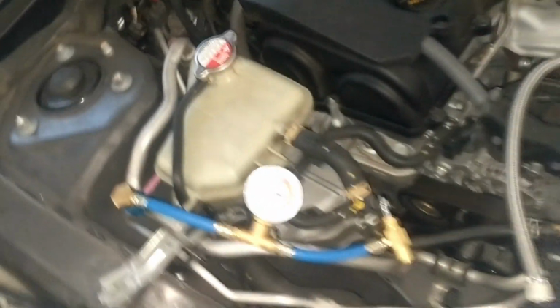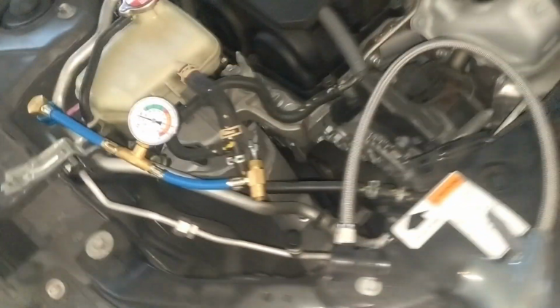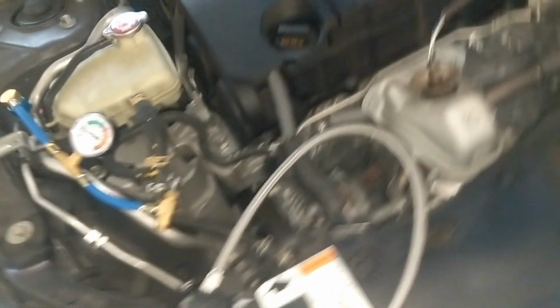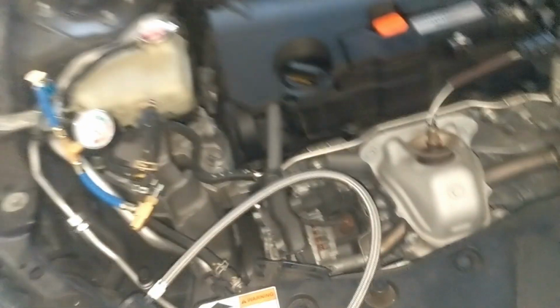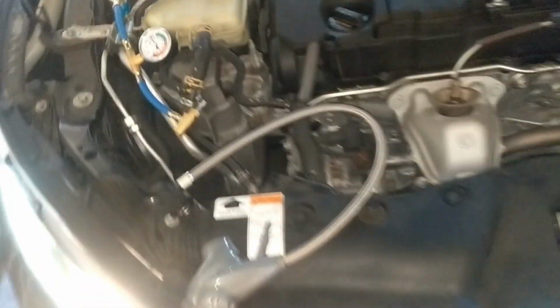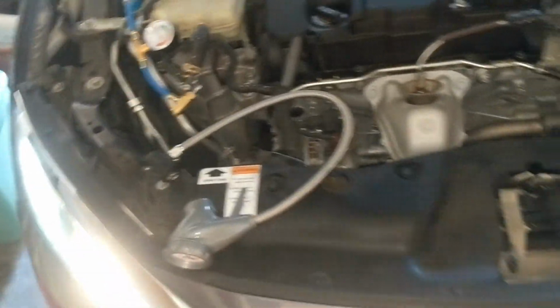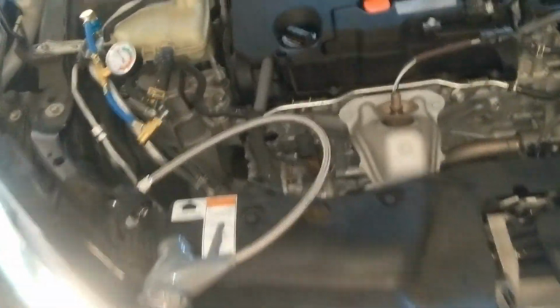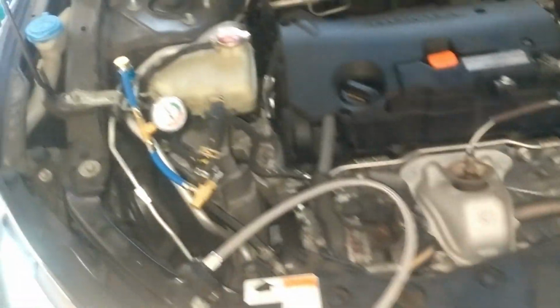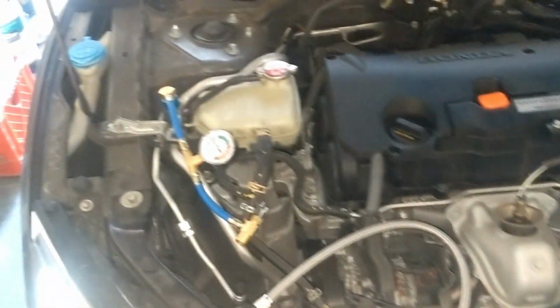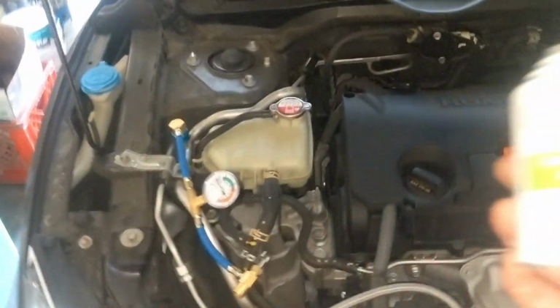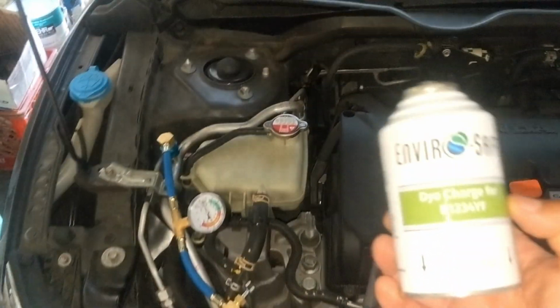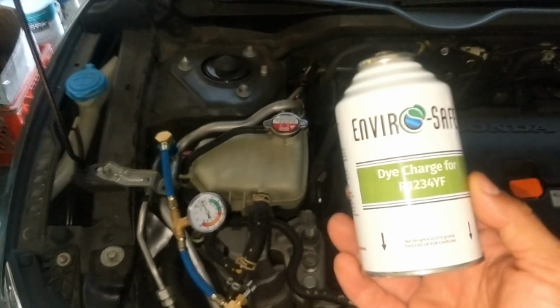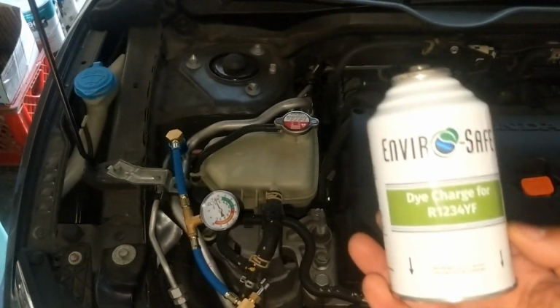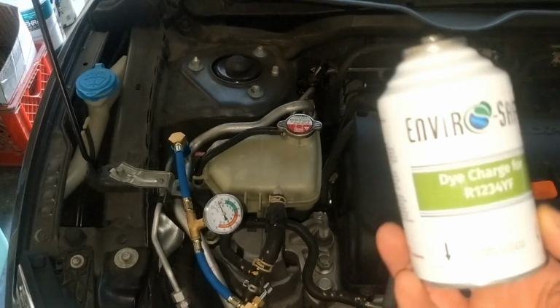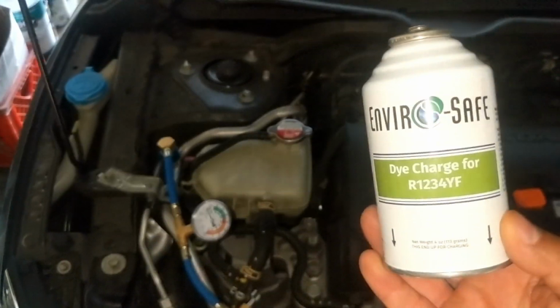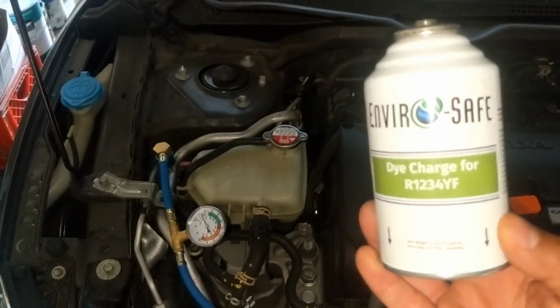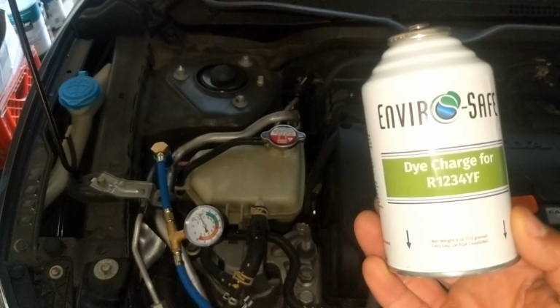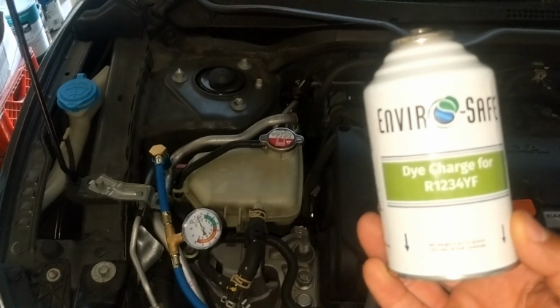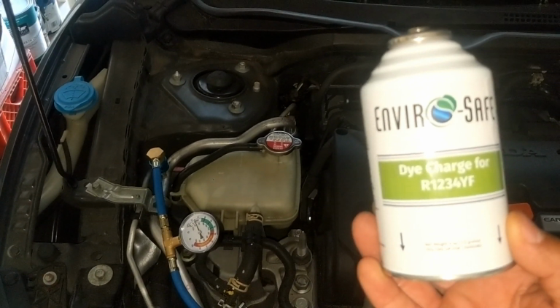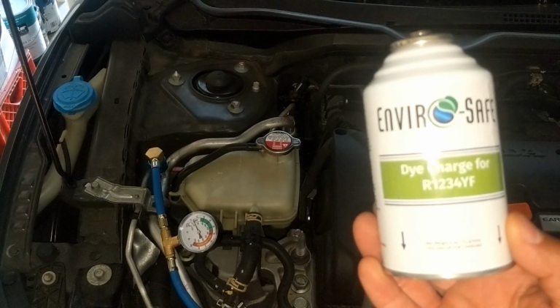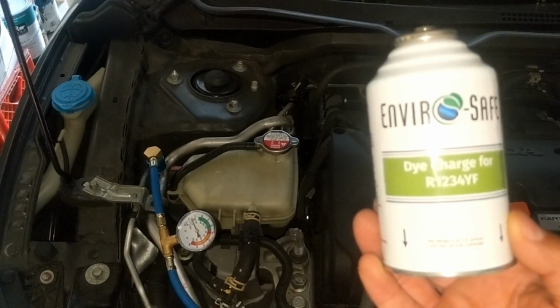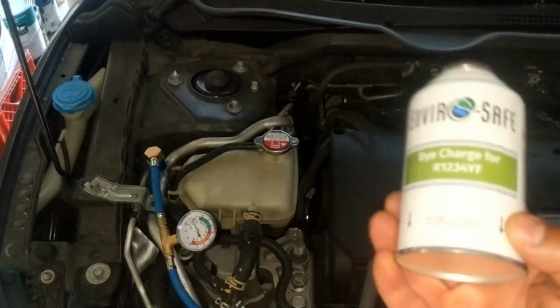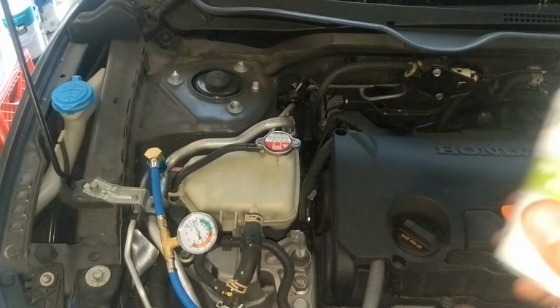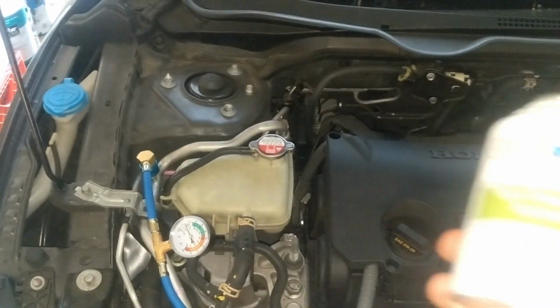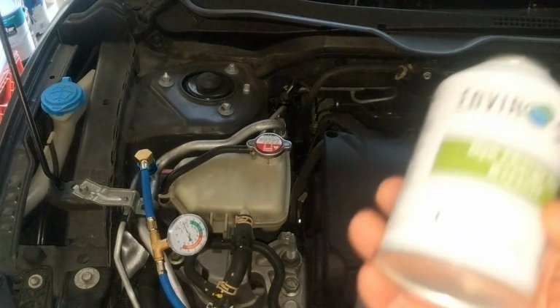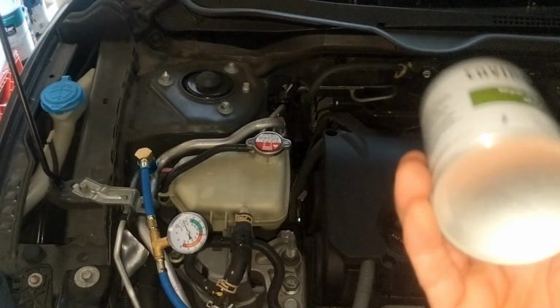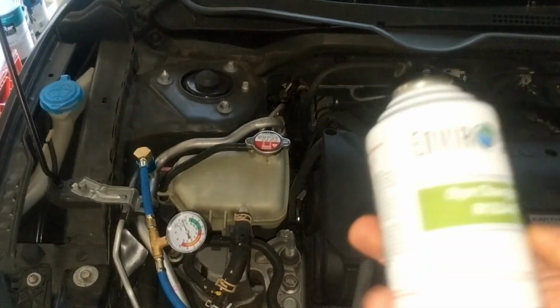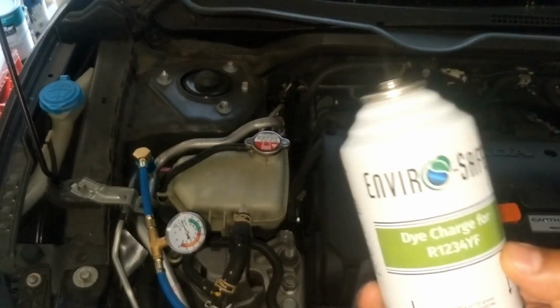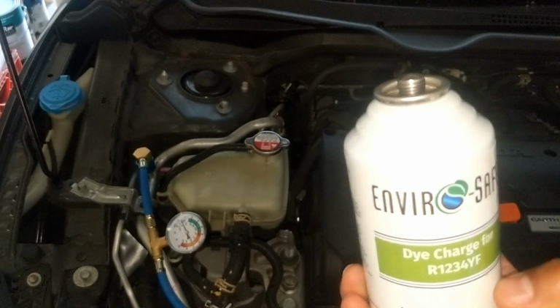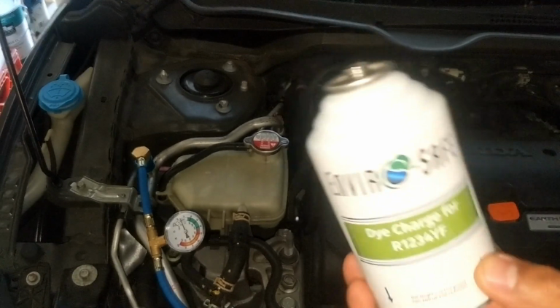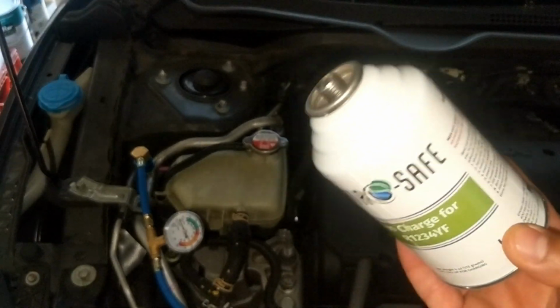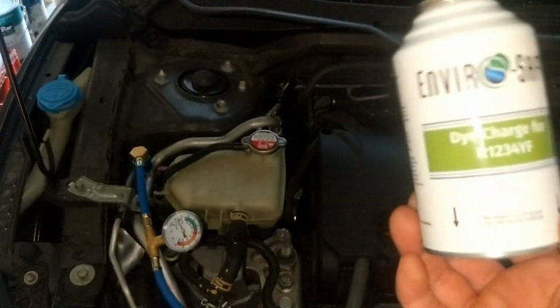I bought these new cans of dye charge for the R1234YF. I'm going to put this in and see where my leak is and figure it out.